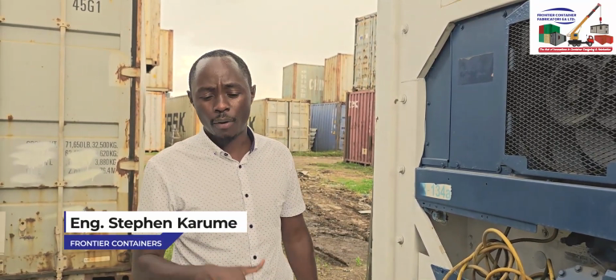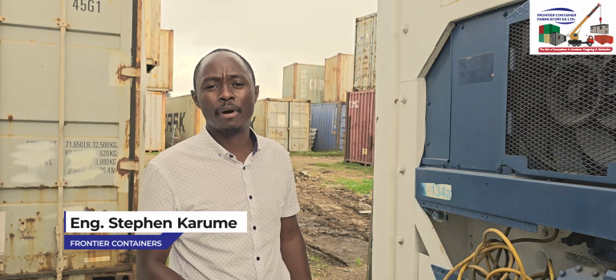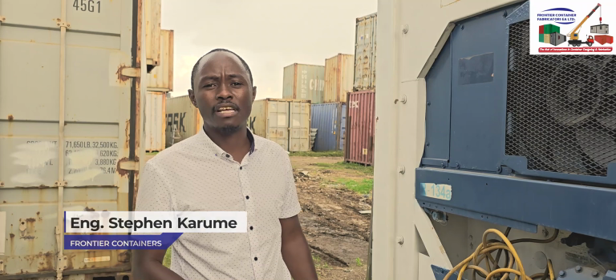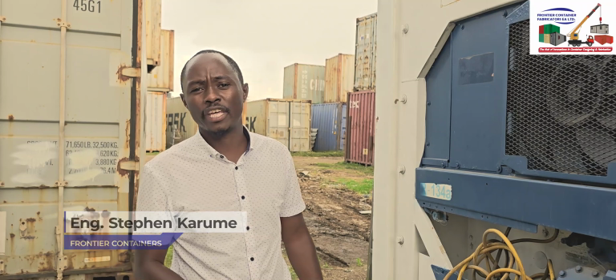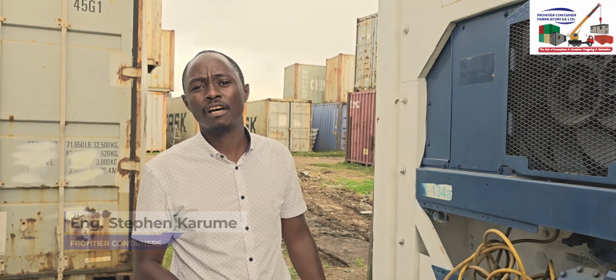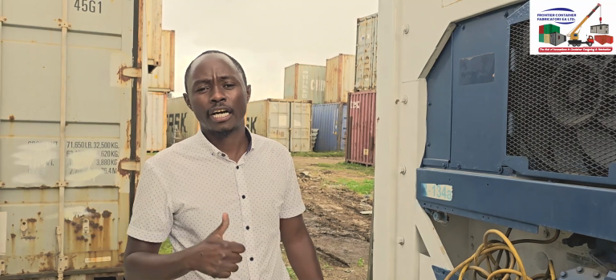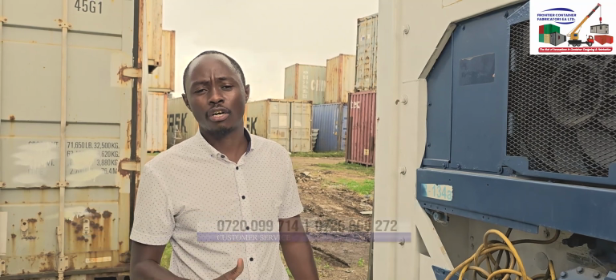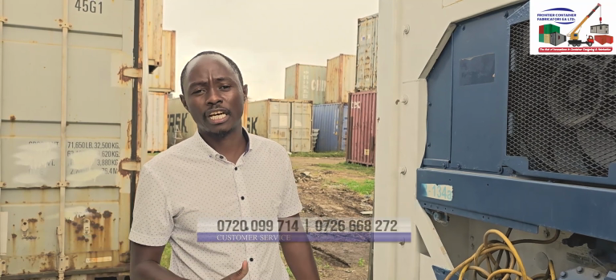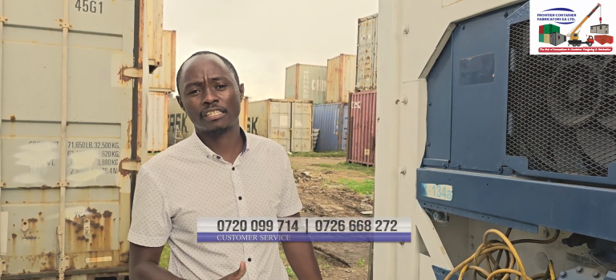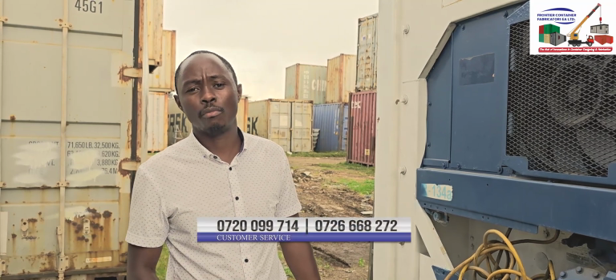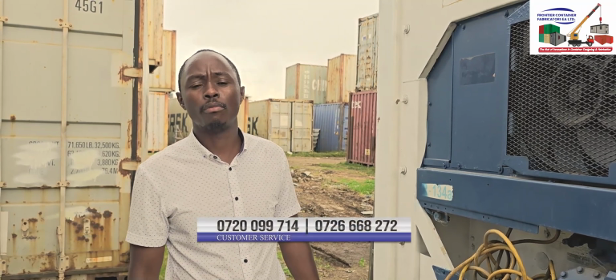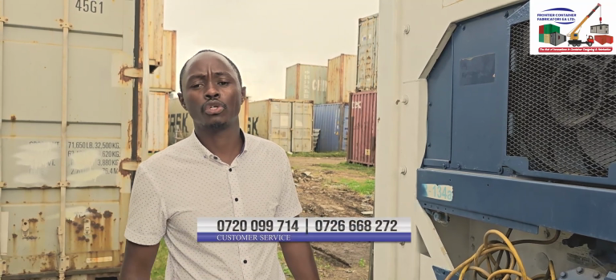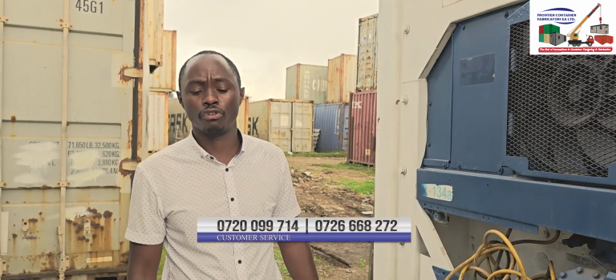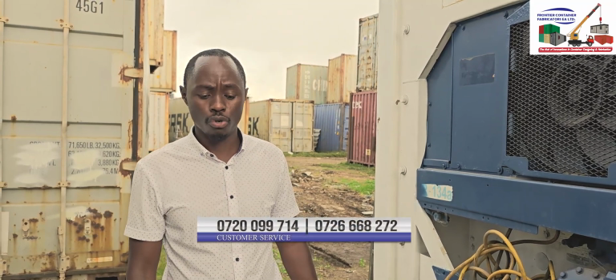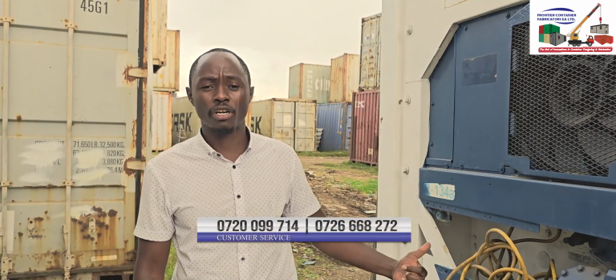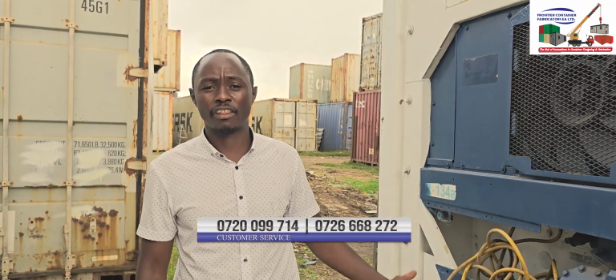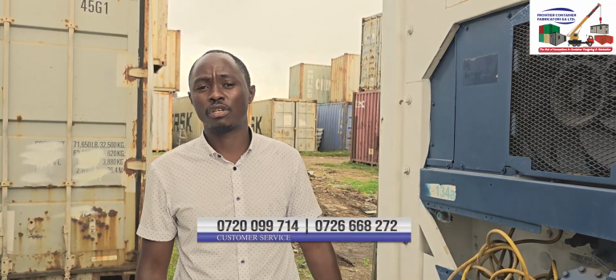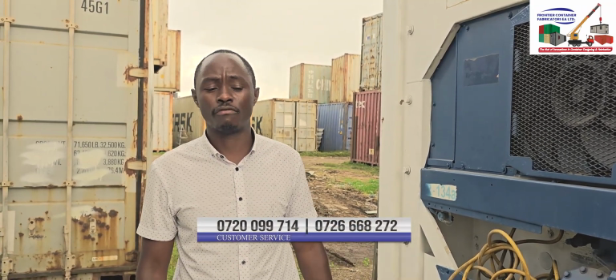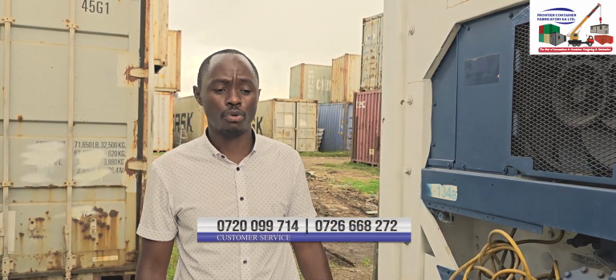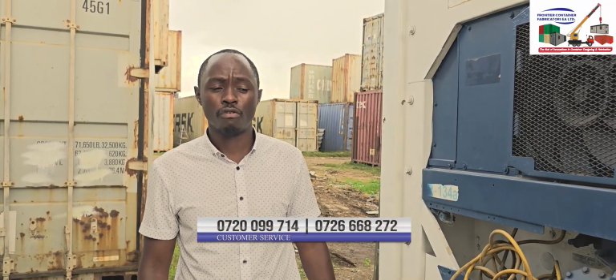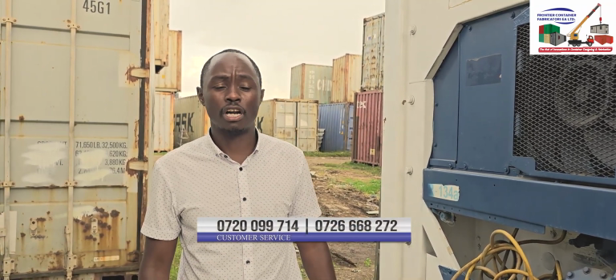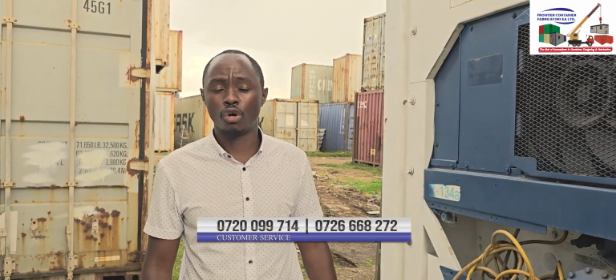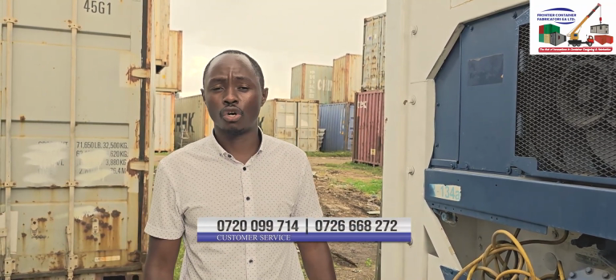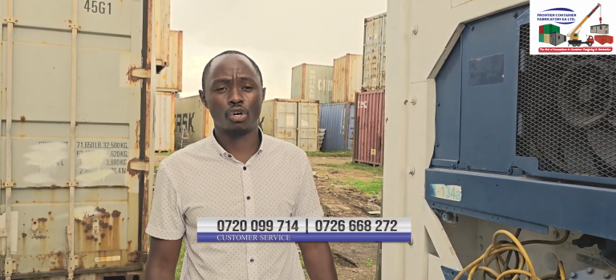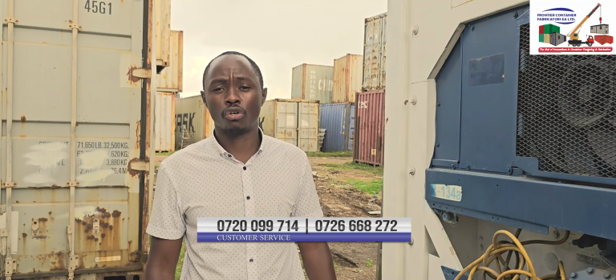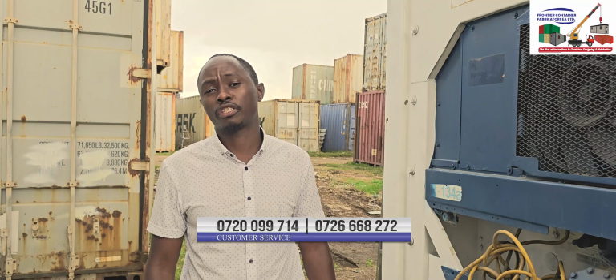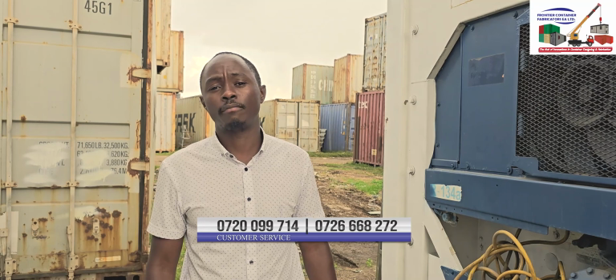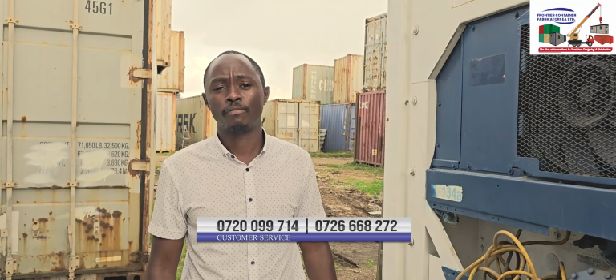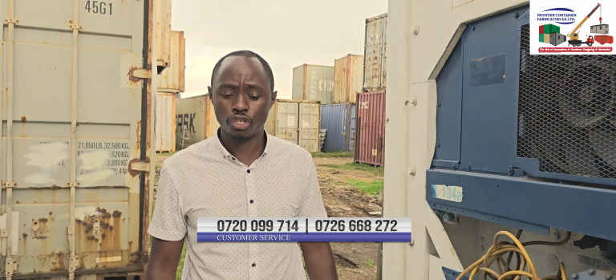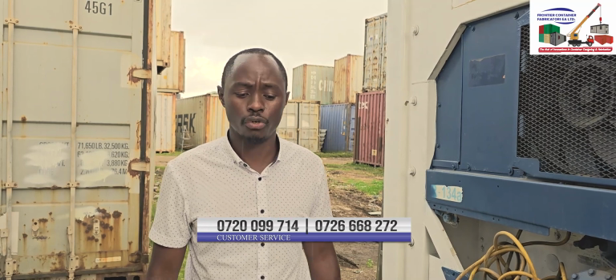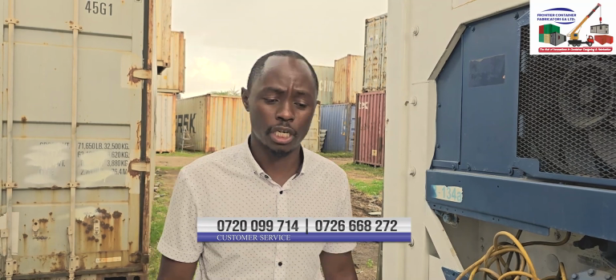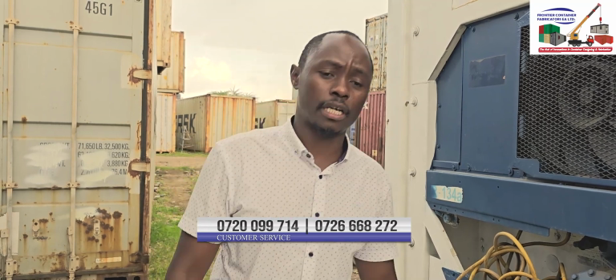Our number is down there. Kindly contact us and we will be able to give you a good refrigerated container that will serve you for a long, long time. Thank you and welcome.